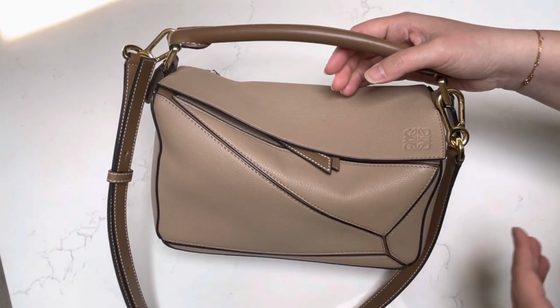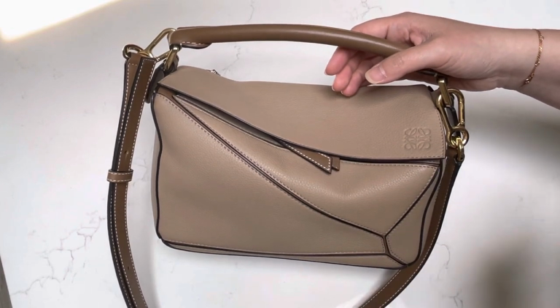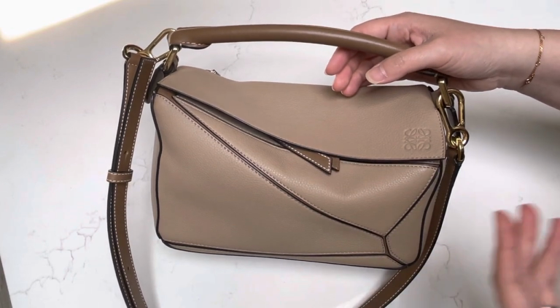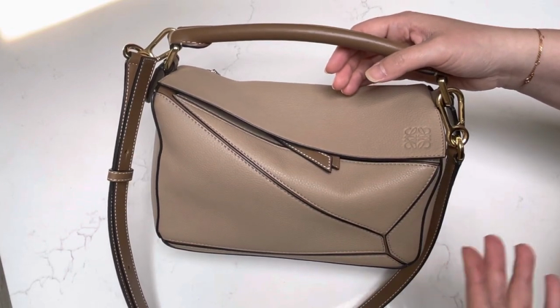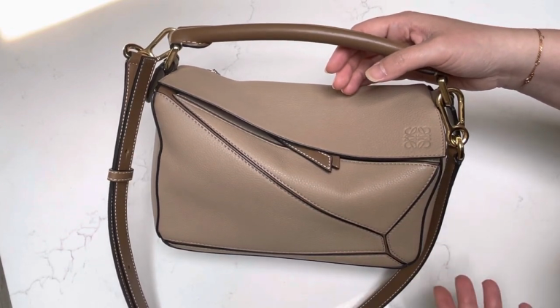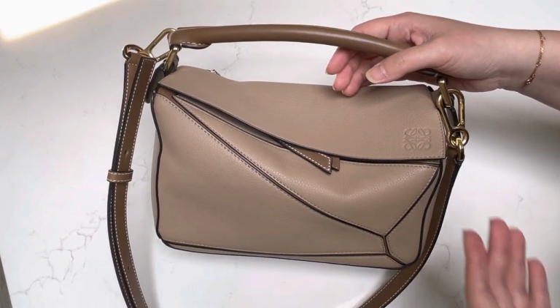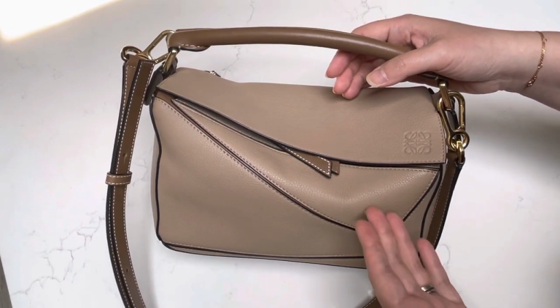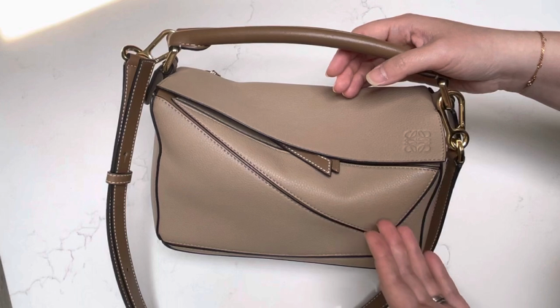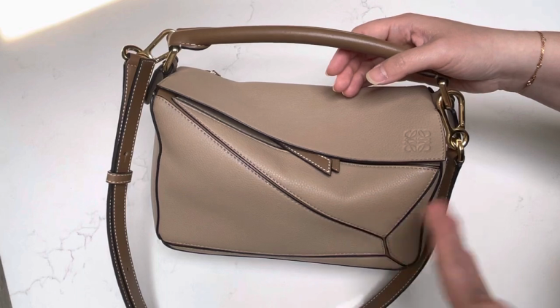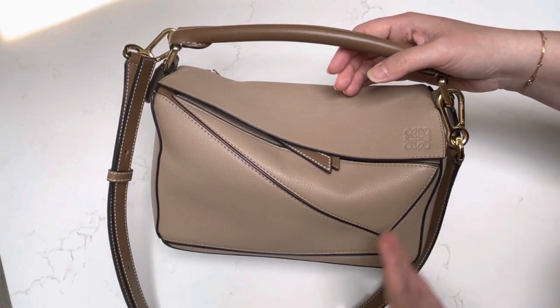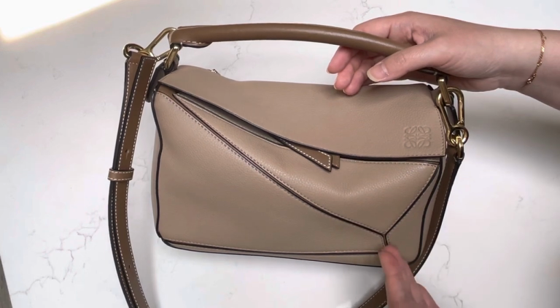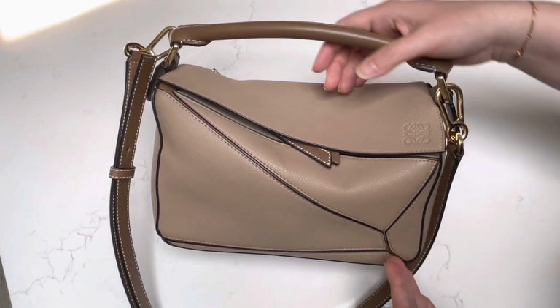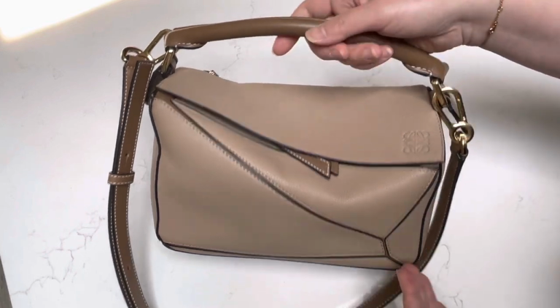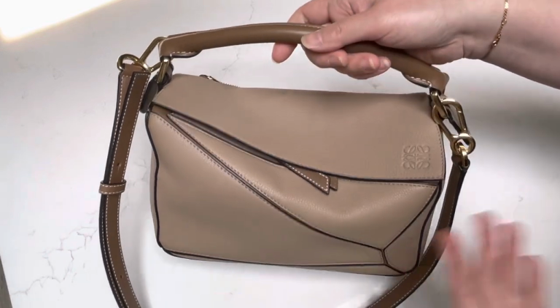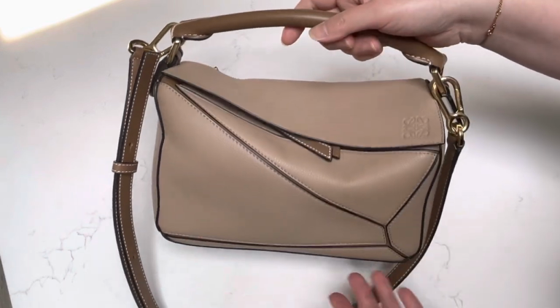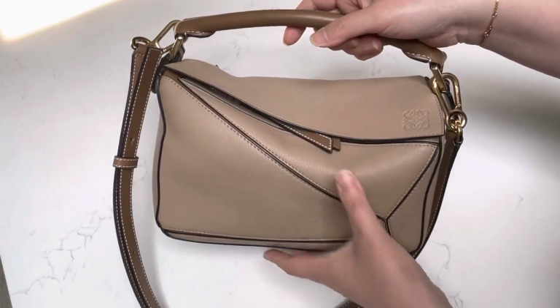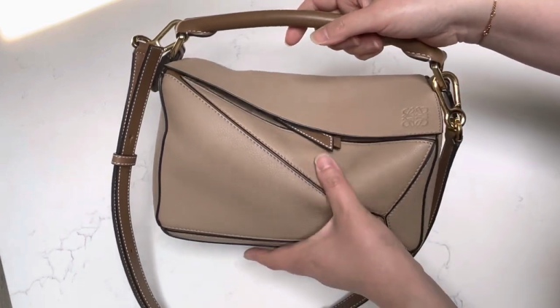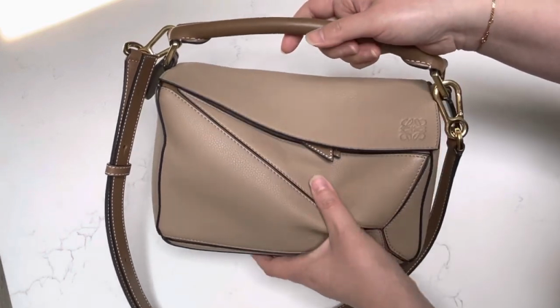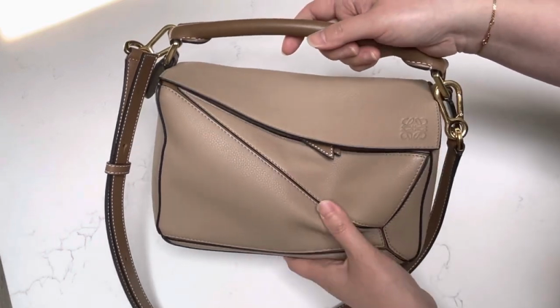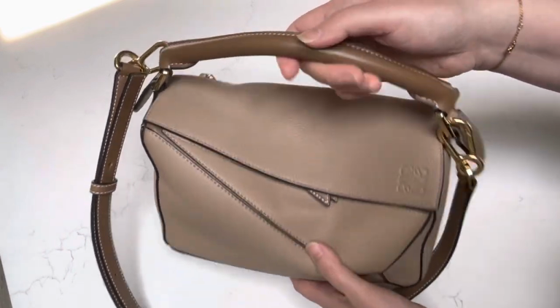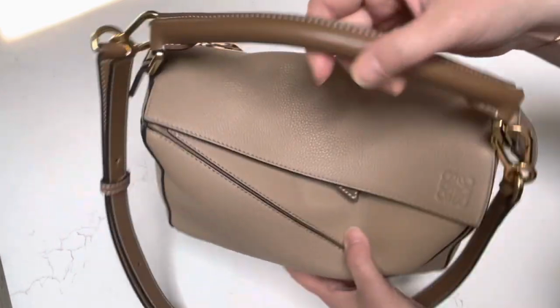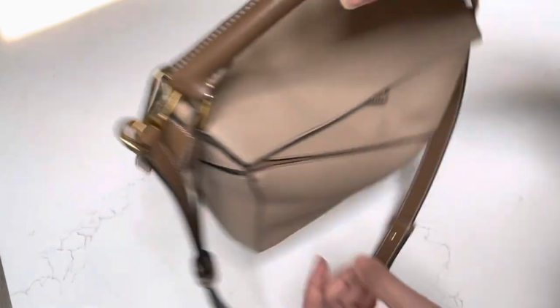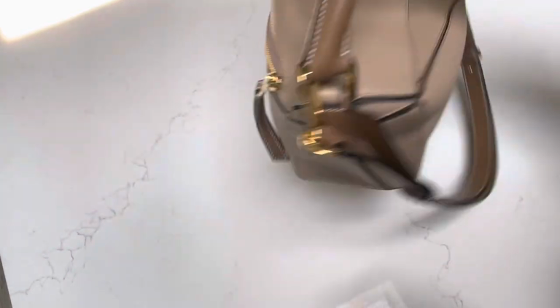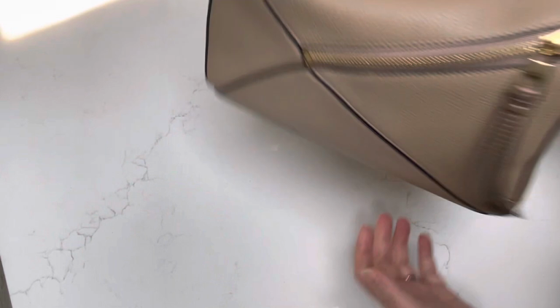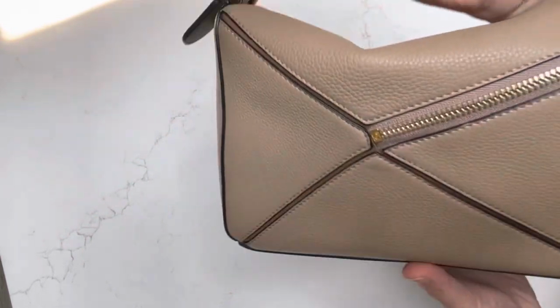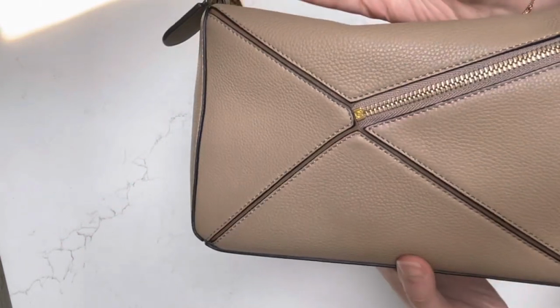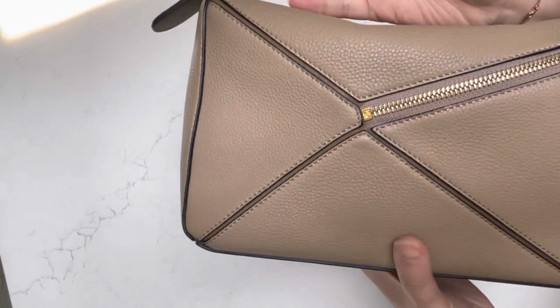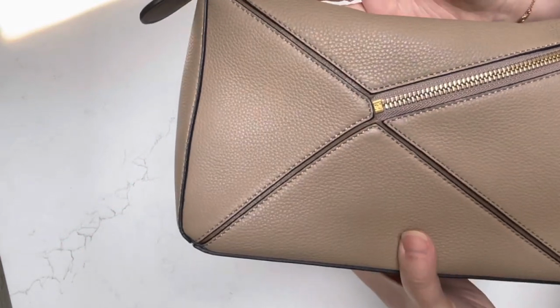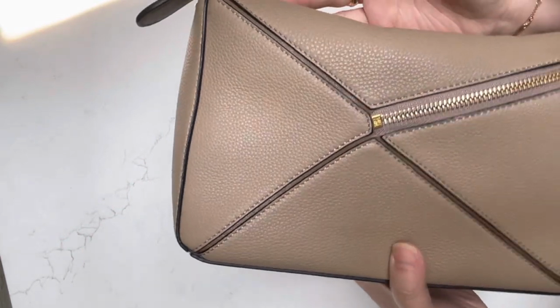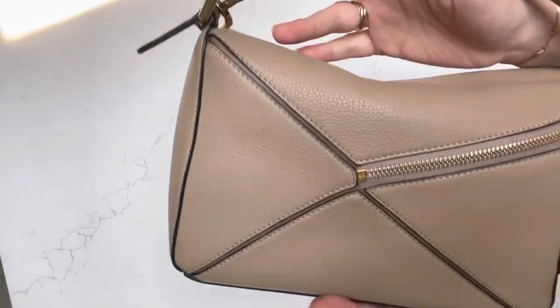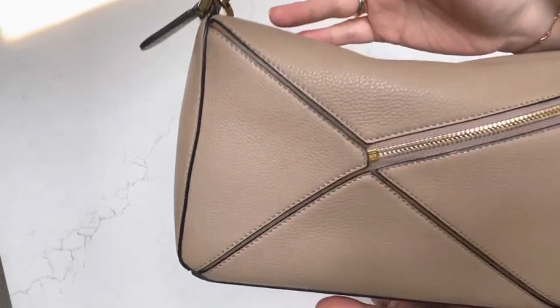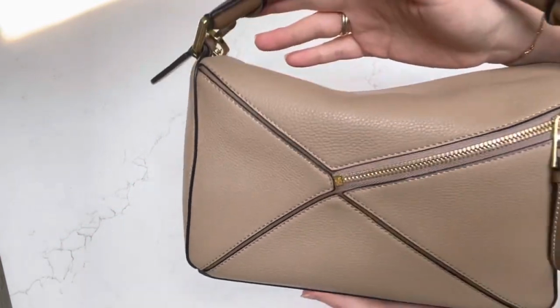It's very easy grab and go. The leather is very durable. I have actually no color transfer on it, no scratches, and everything has held up wonderfully.